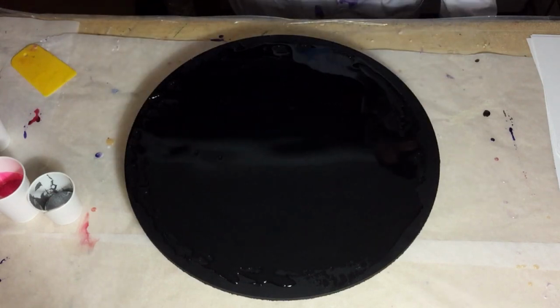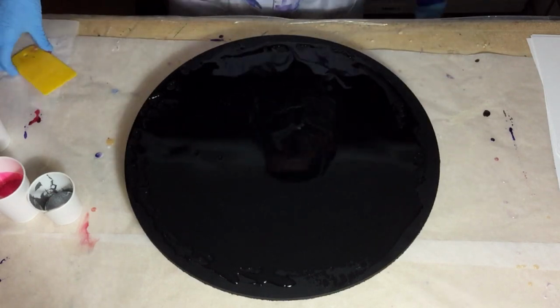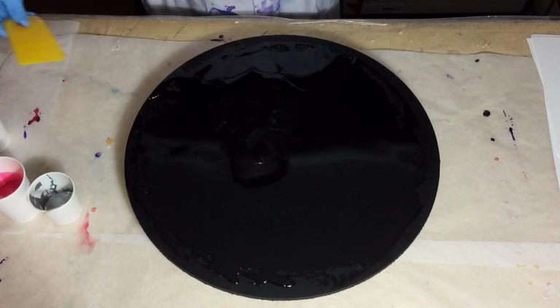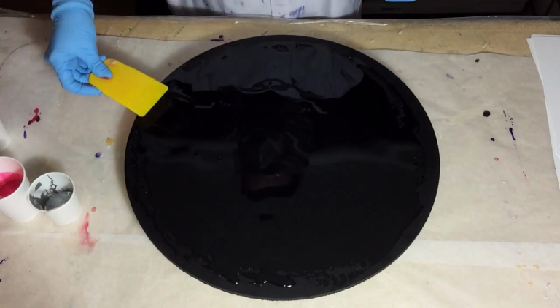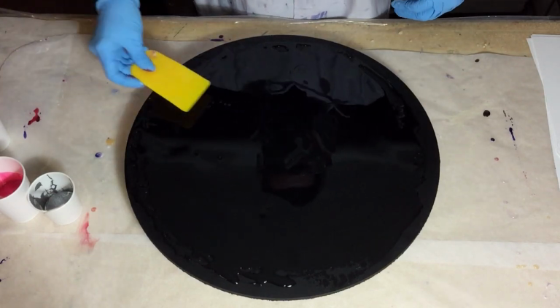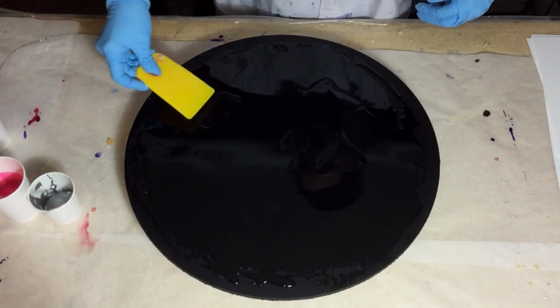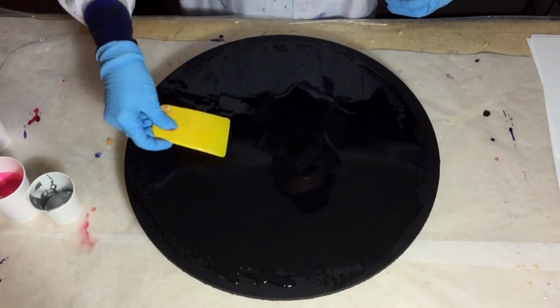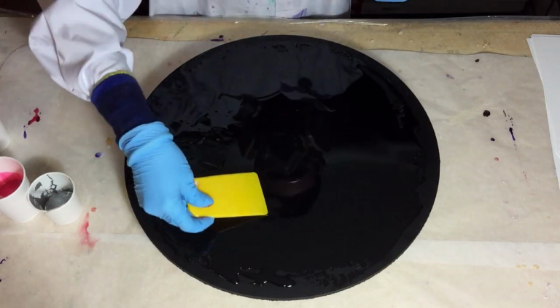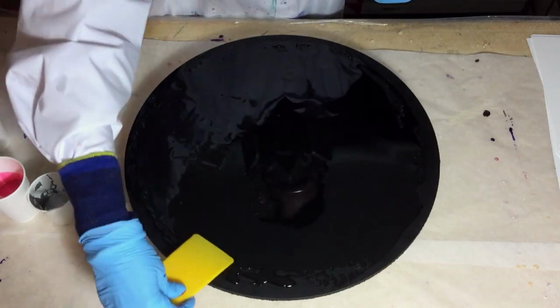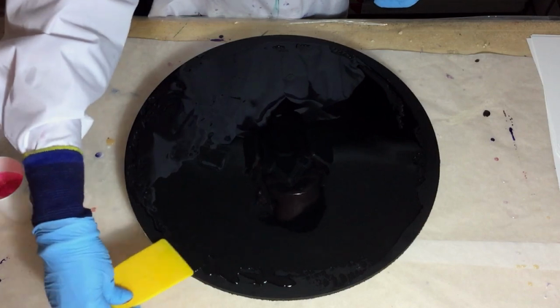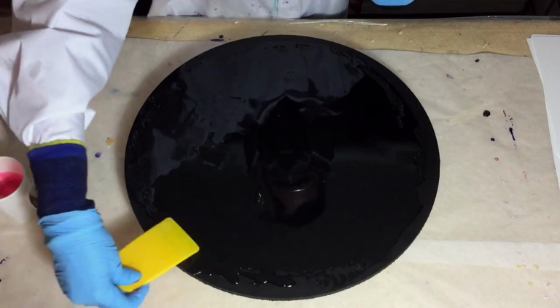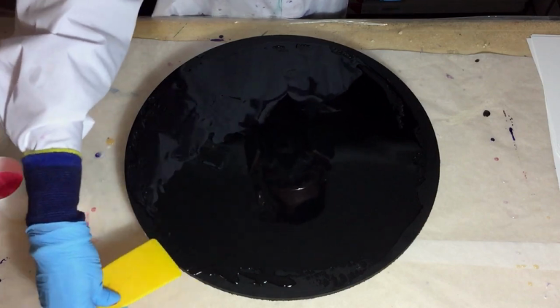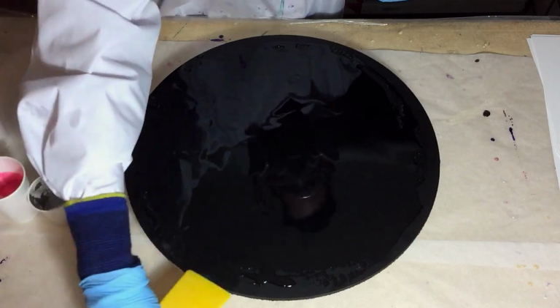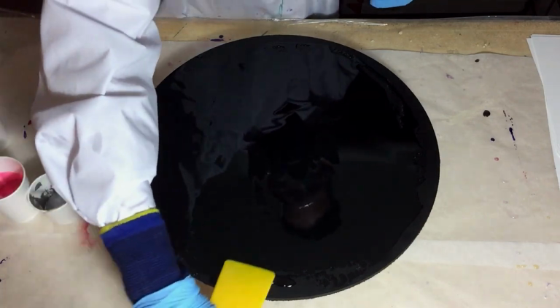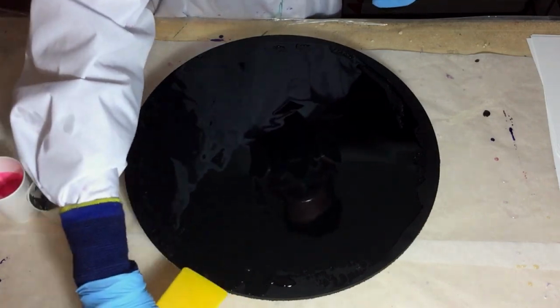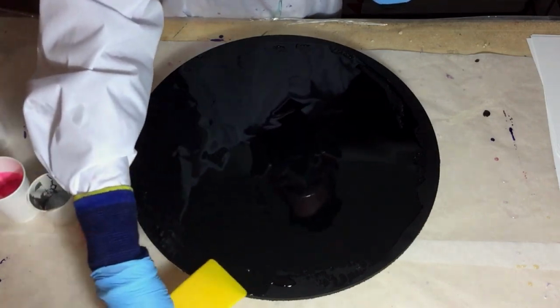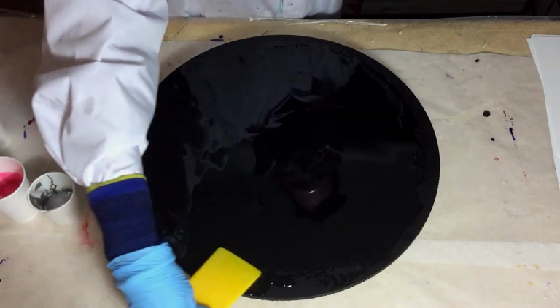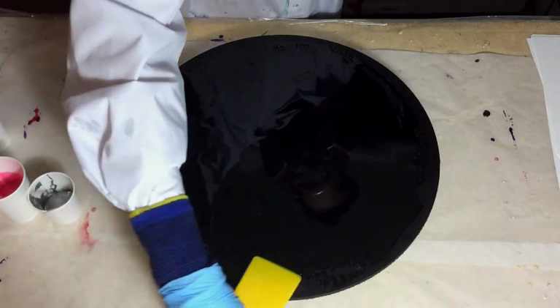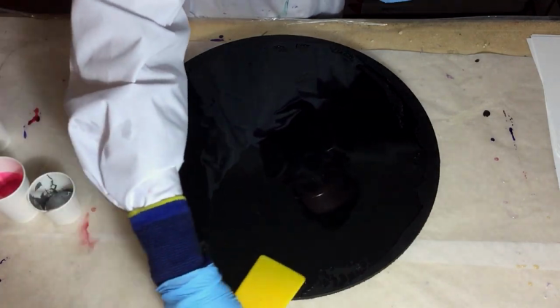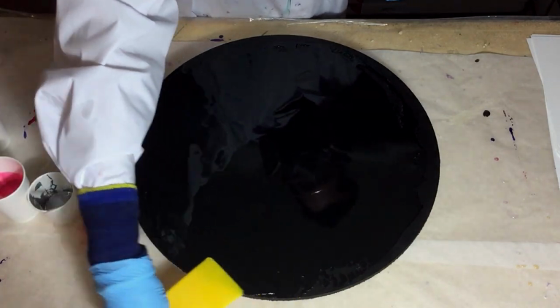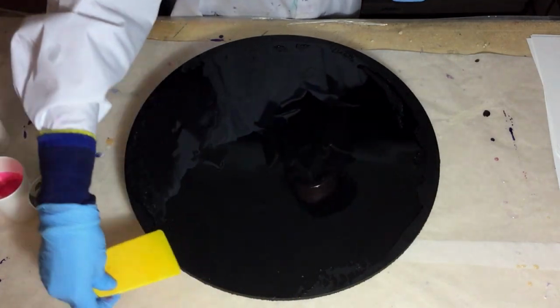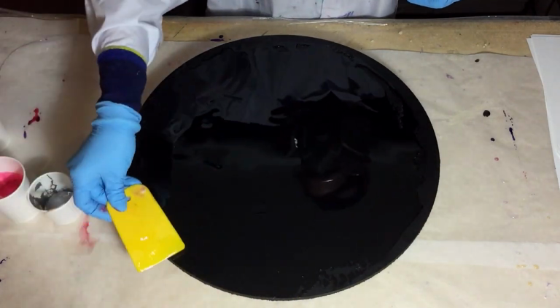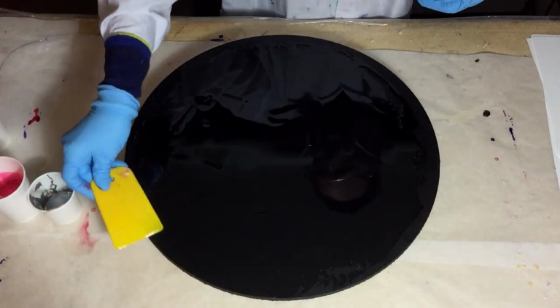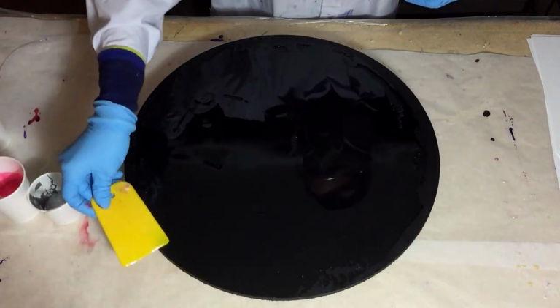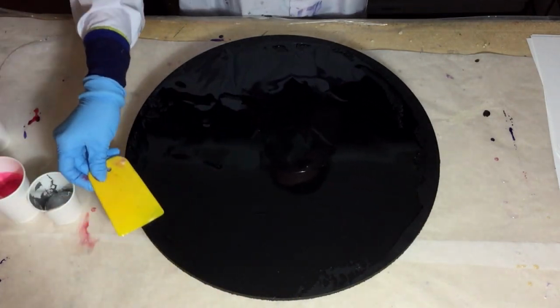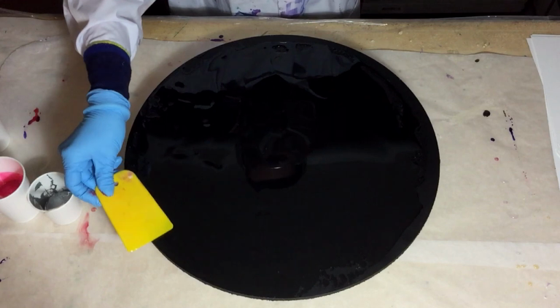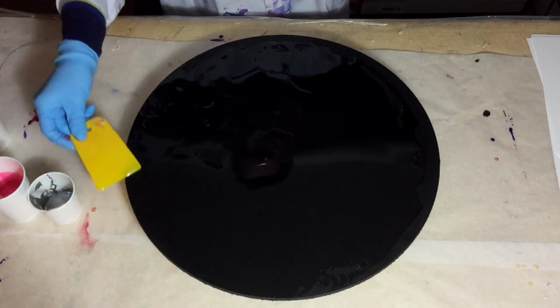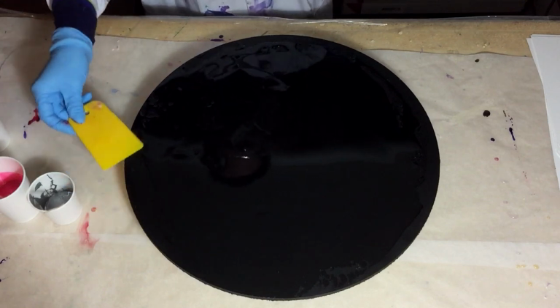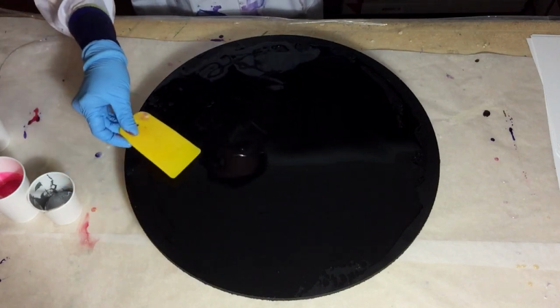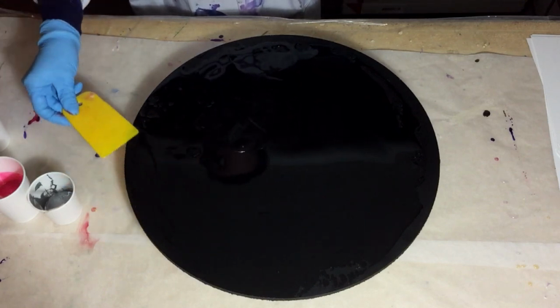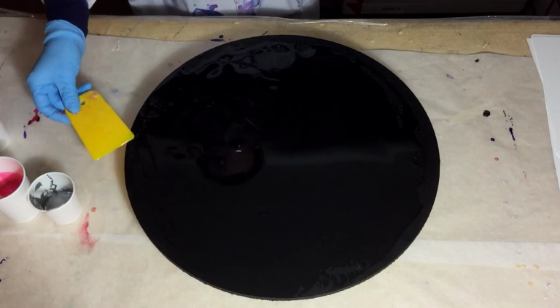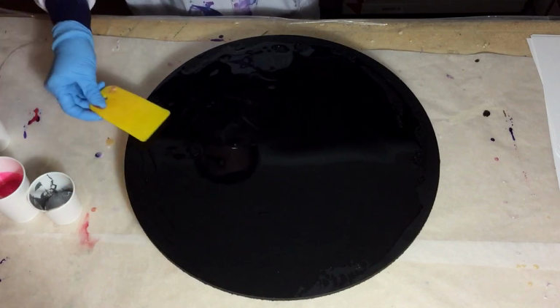So I'm going to try again to do the swipe technique and let's see how it goes when I do the swipe on MDF.